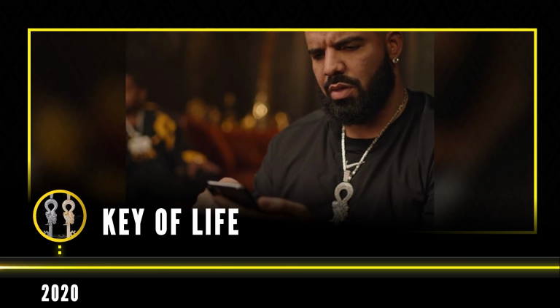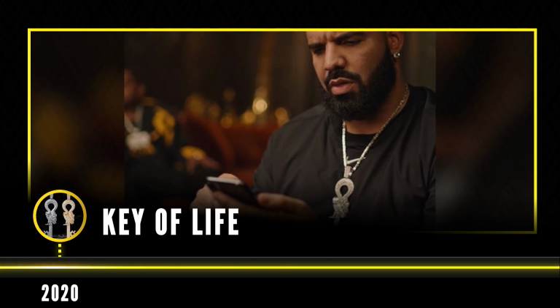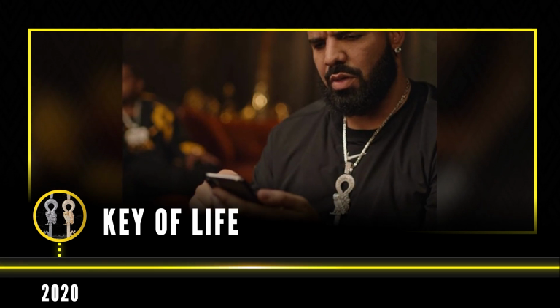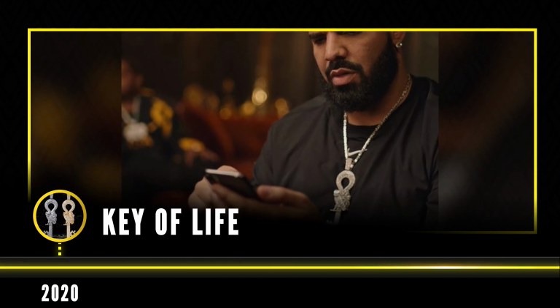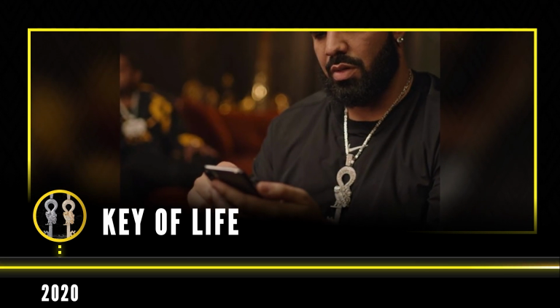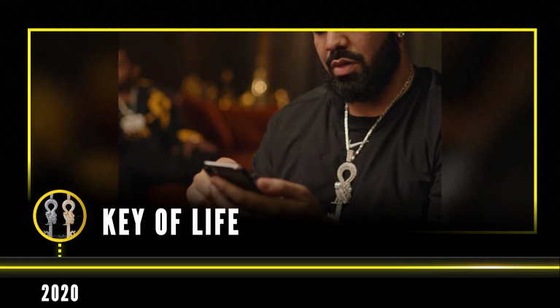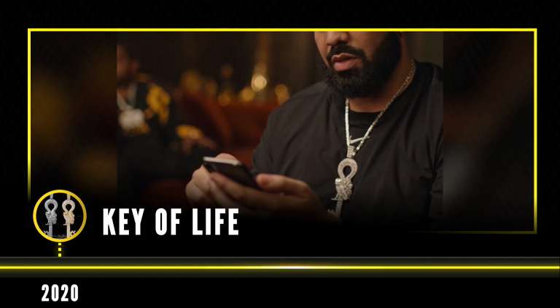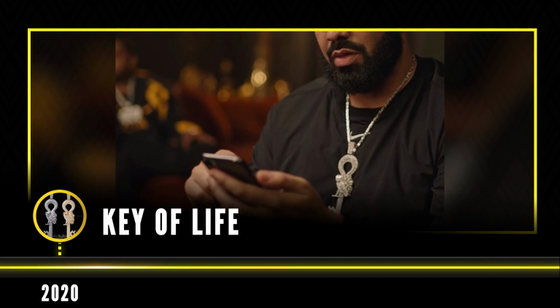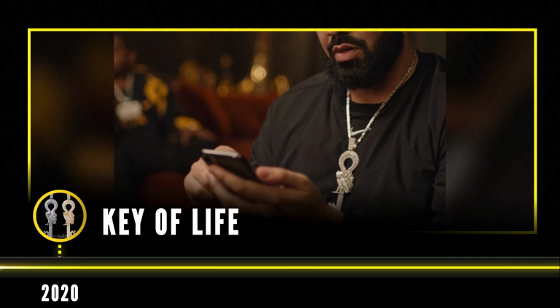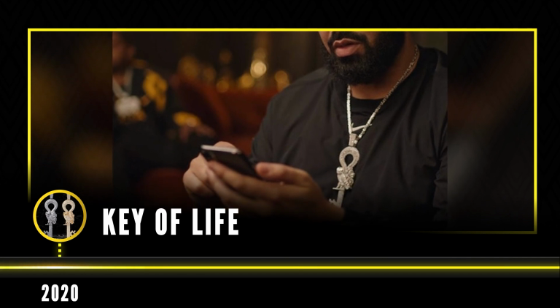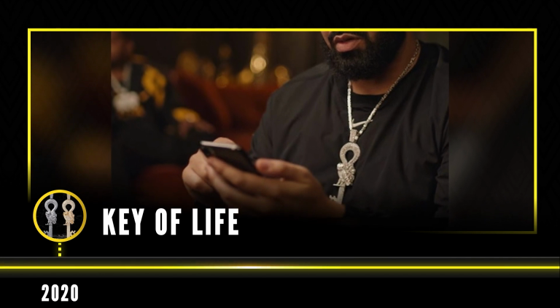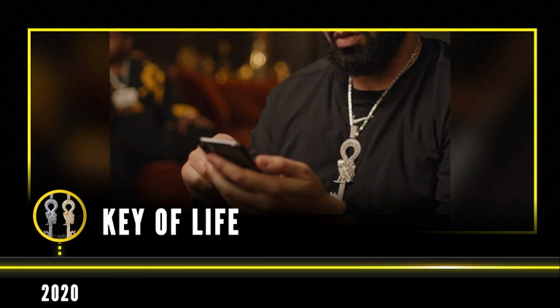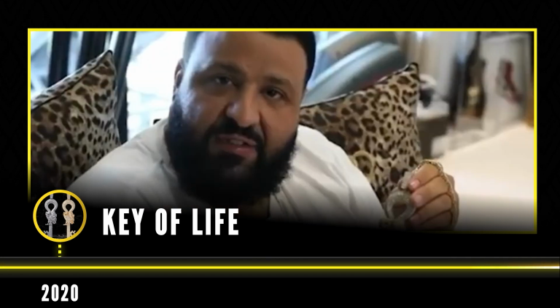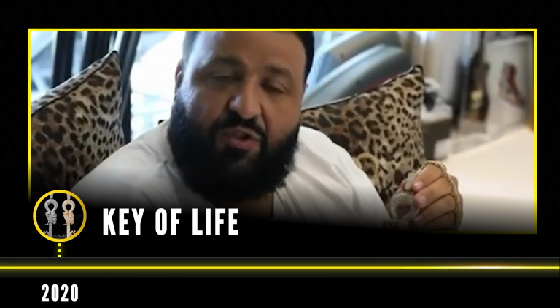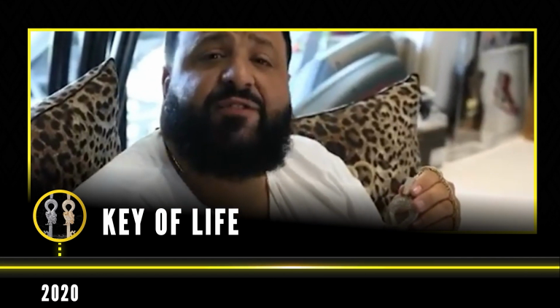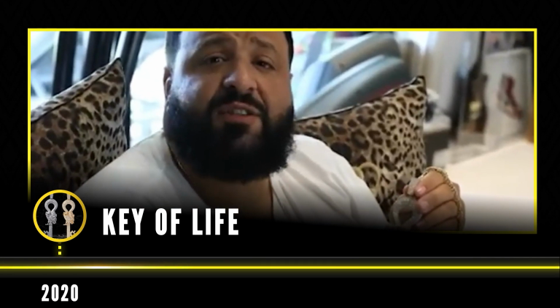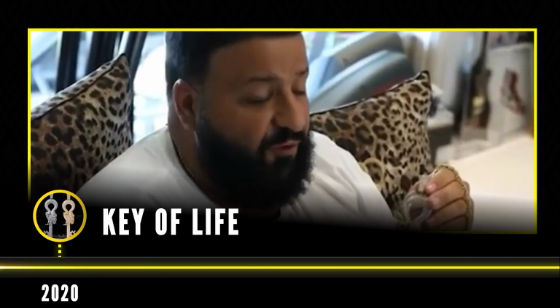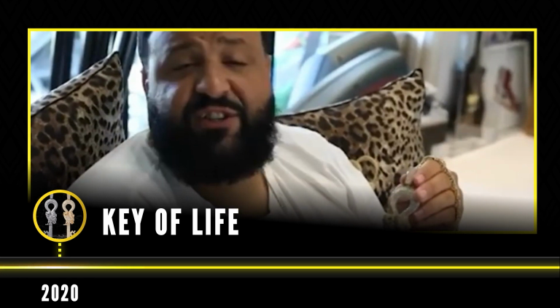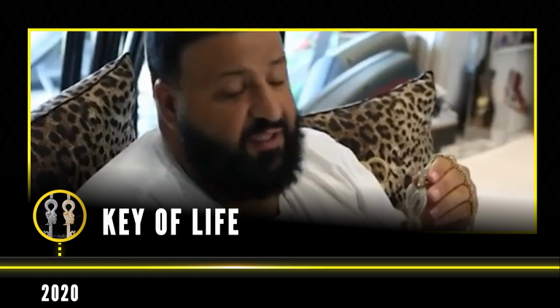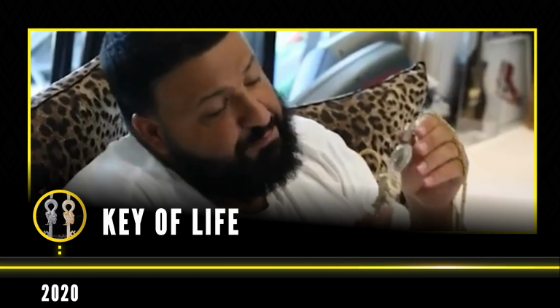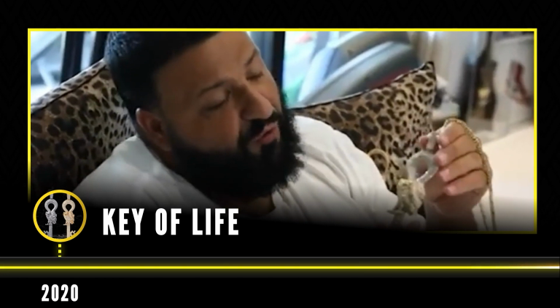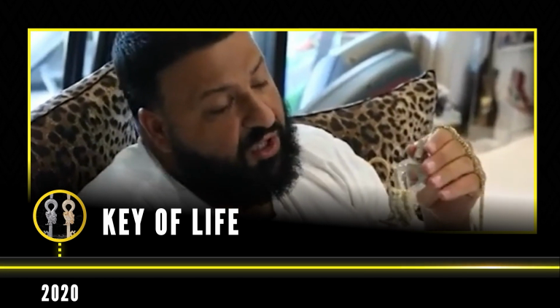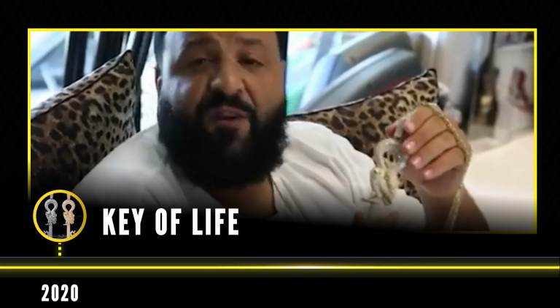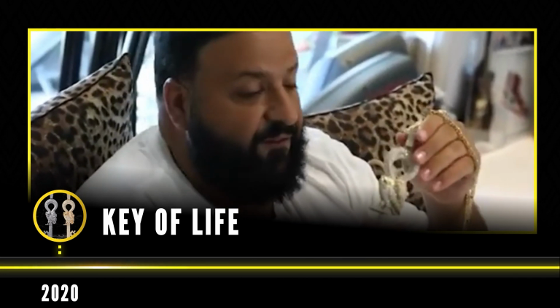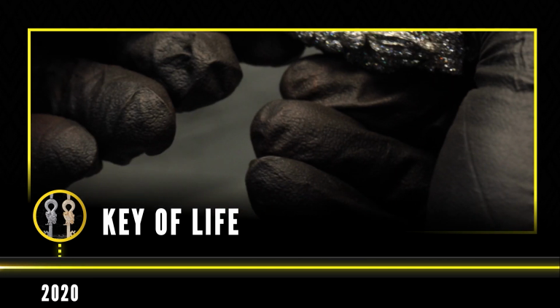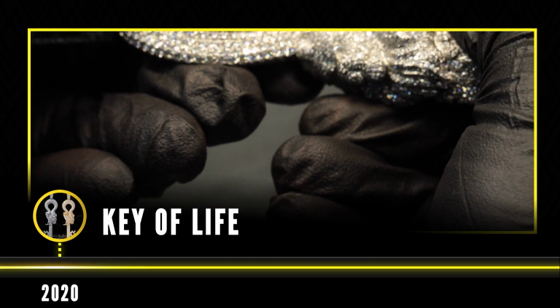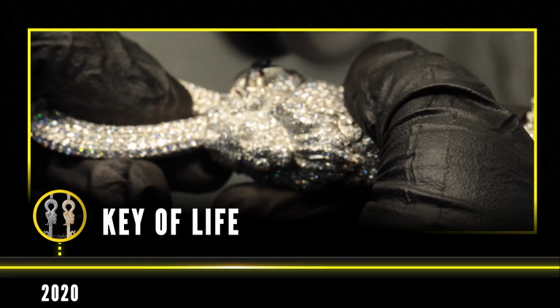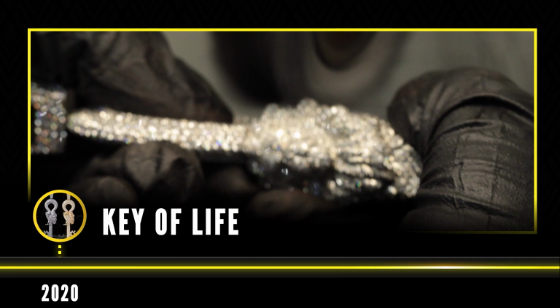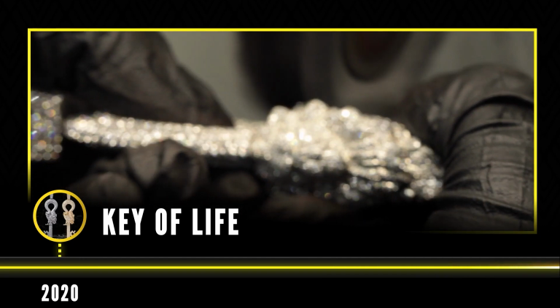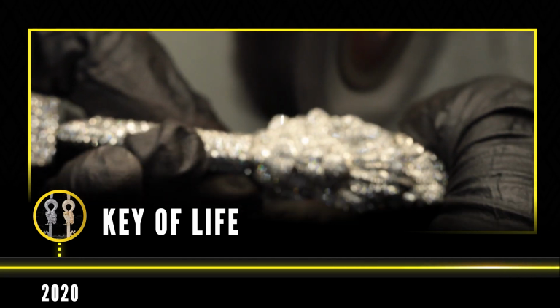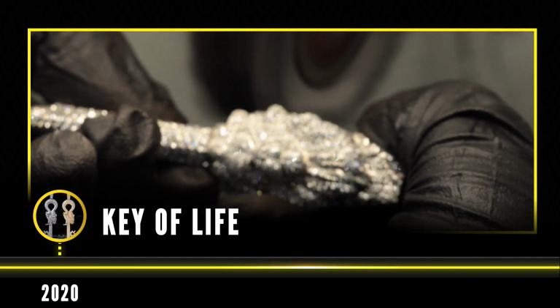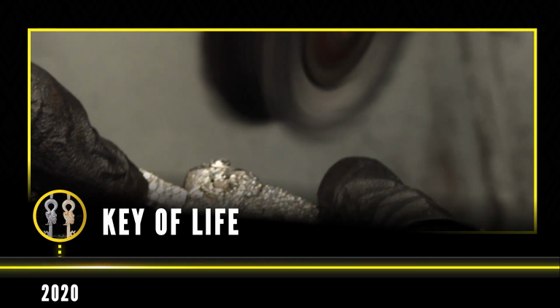The keys made in 2020 were designed with a lion attached to an owl, representing the unity between We The Best and OVO. In only 7 days, the keys were made with 256 grams of 14 karat gold and over 50 carats of VVS and VS diamonds.